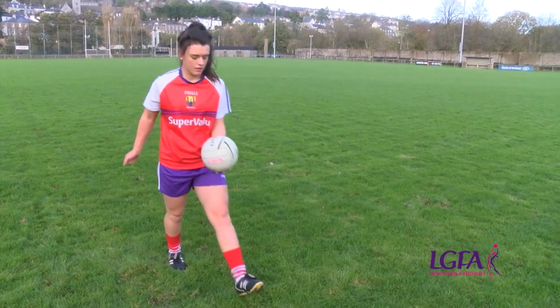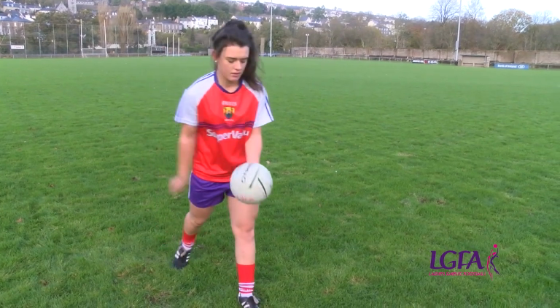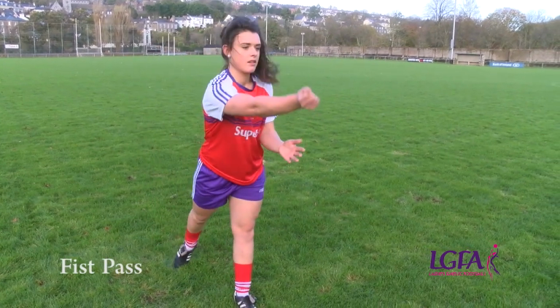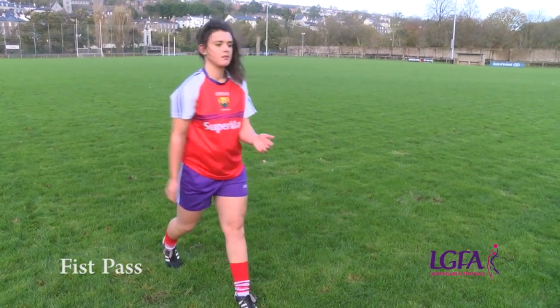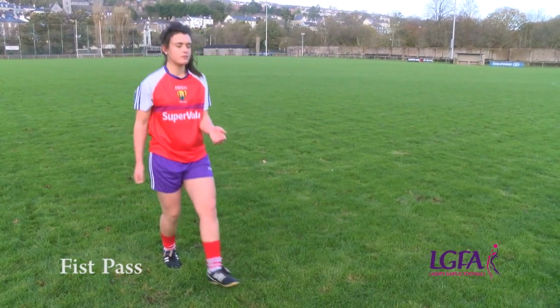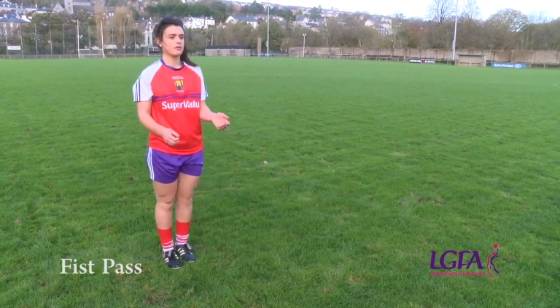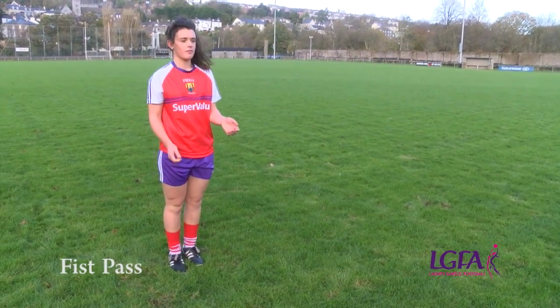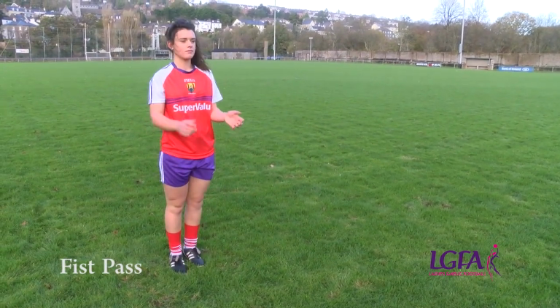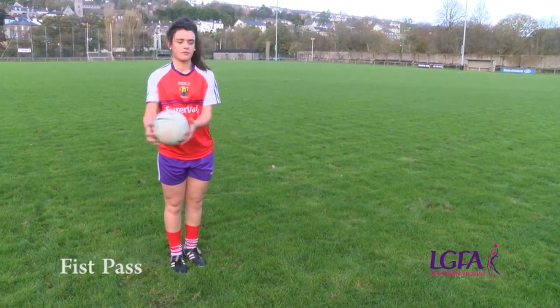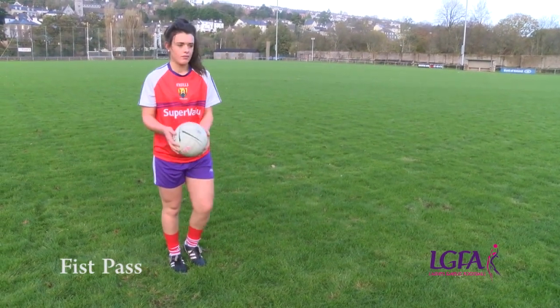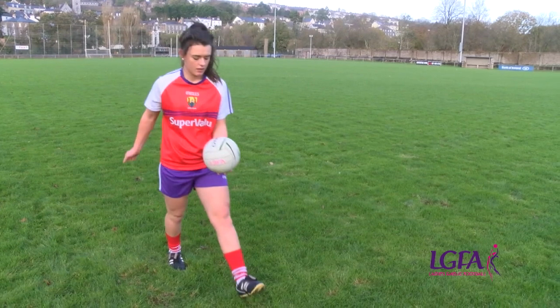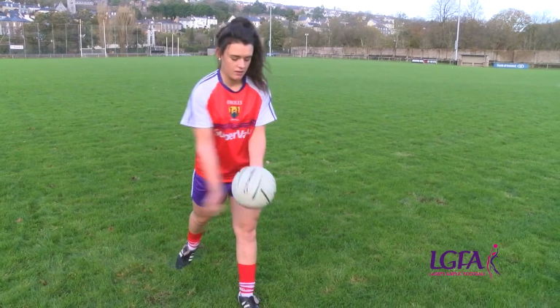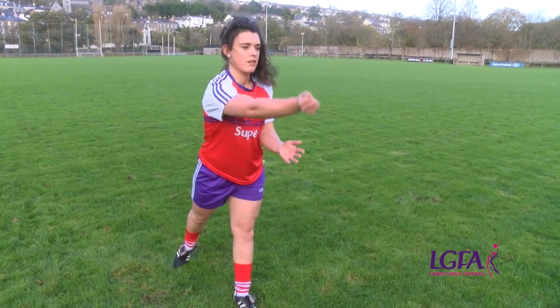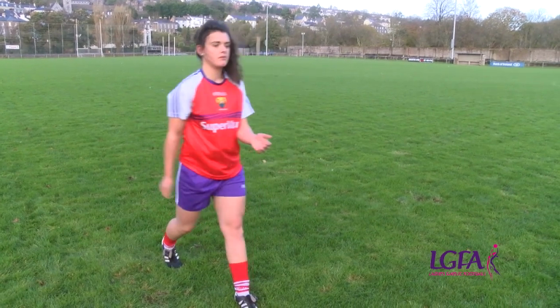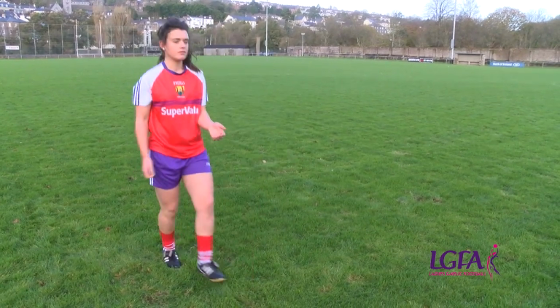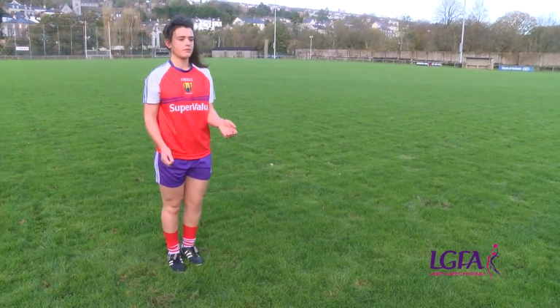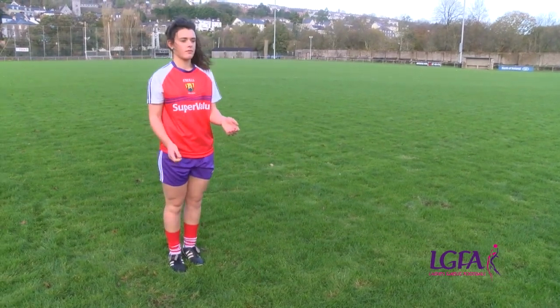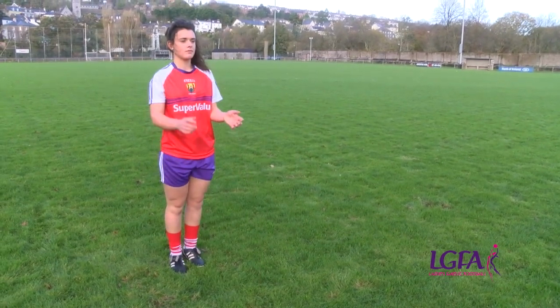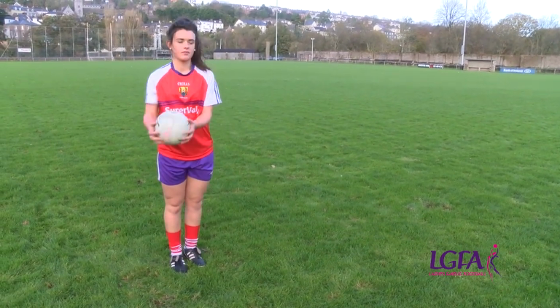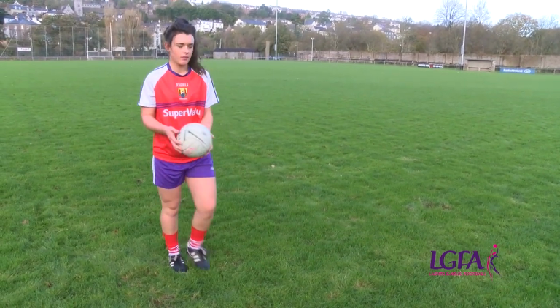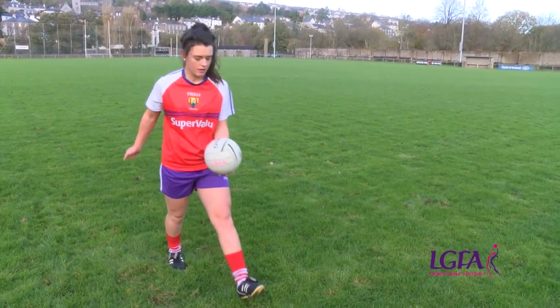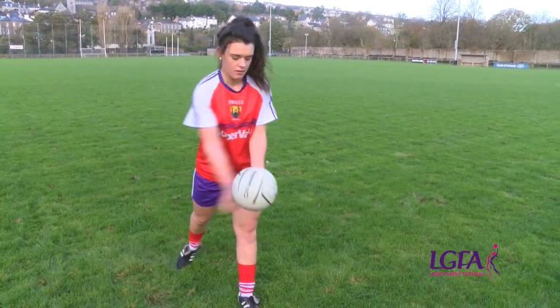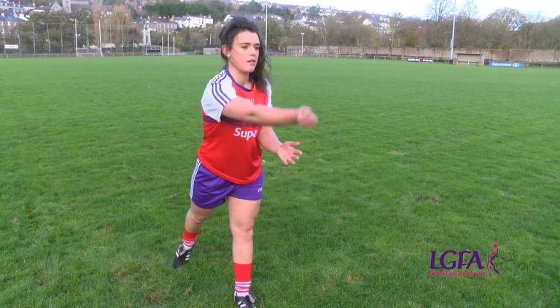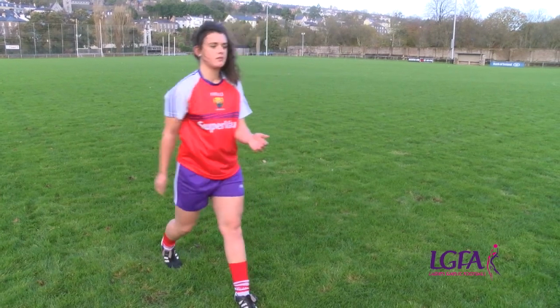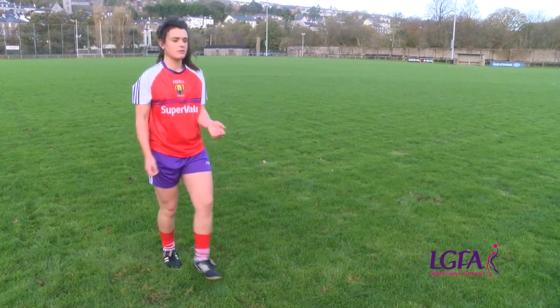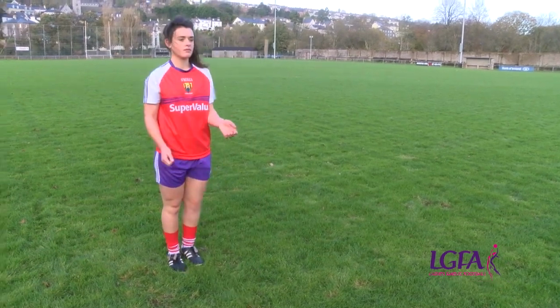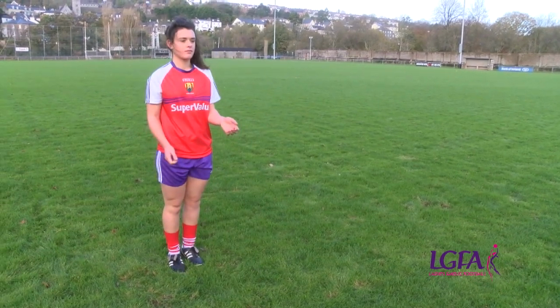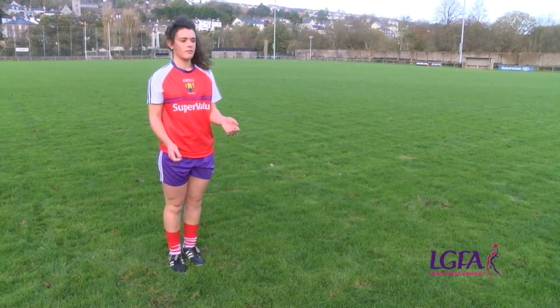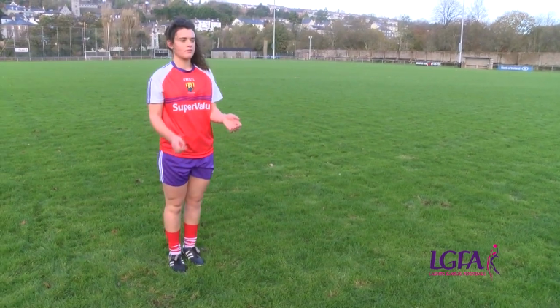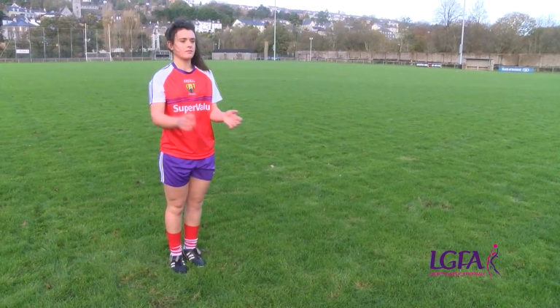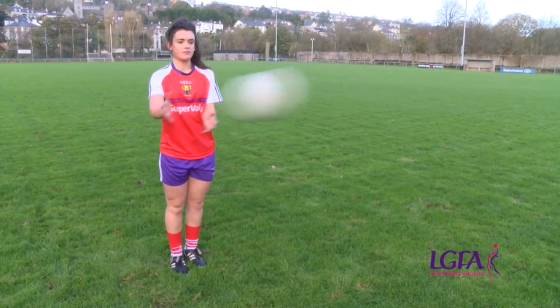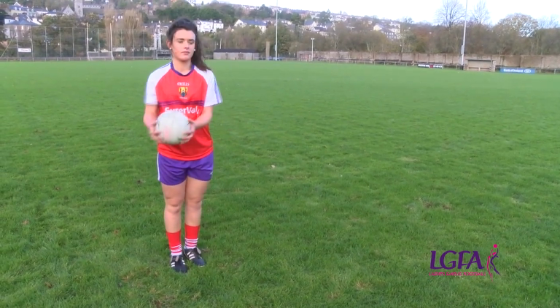The fist pass is a basic technique used to pass the ball over a medium distance. Note the position of the head, hands and feet. Let's look more closely at the teaching points for the fist pass.